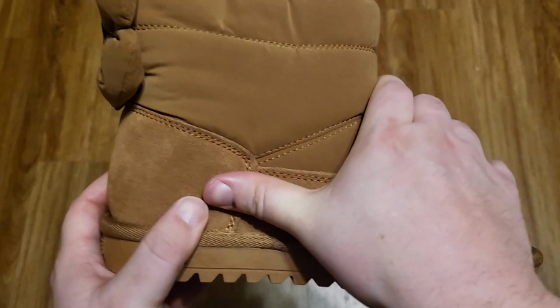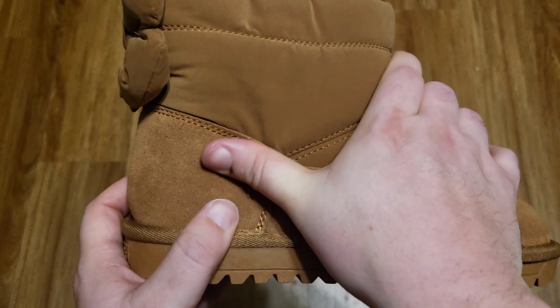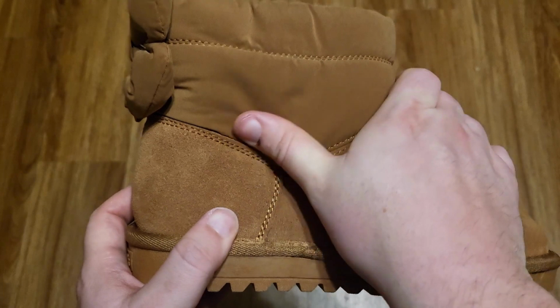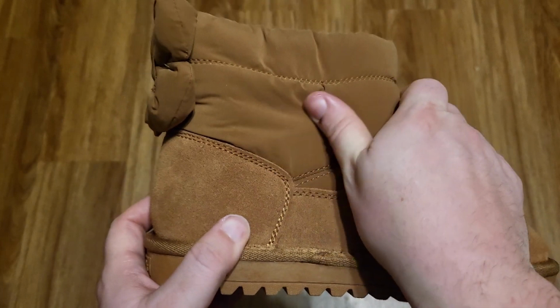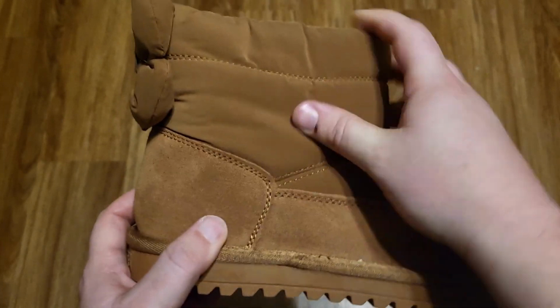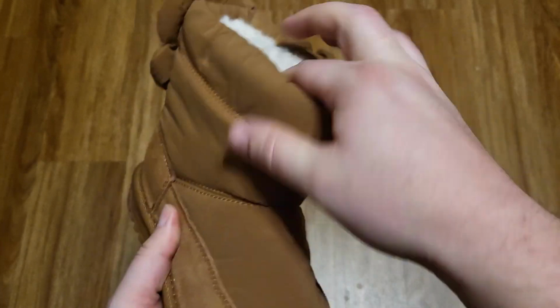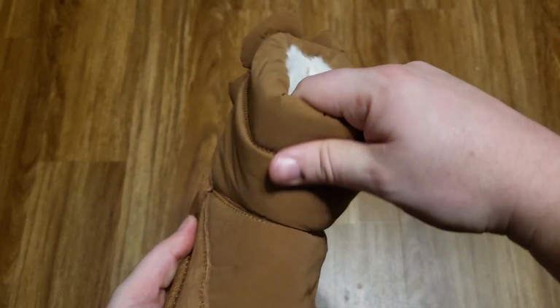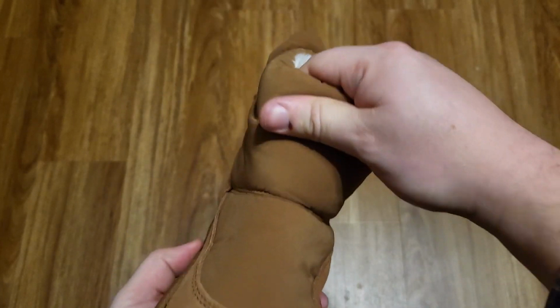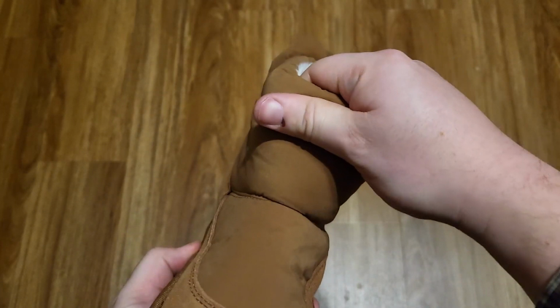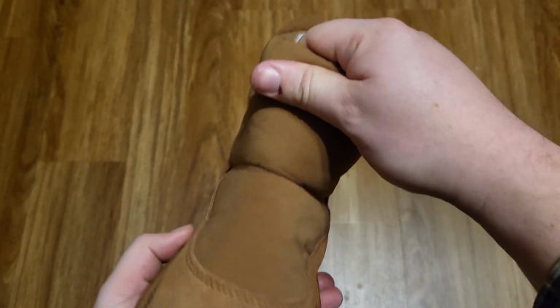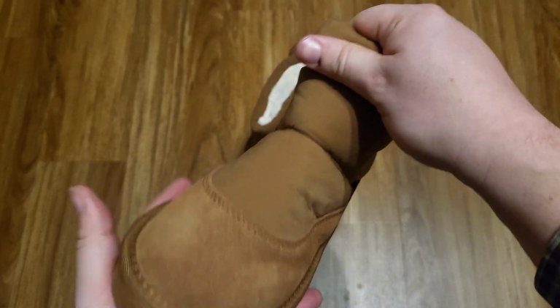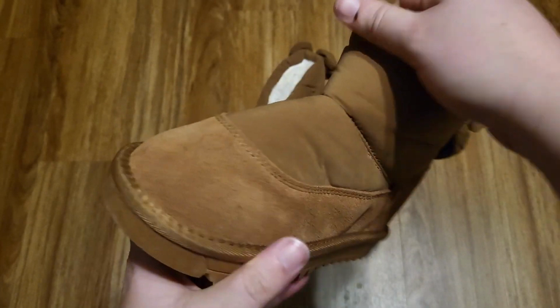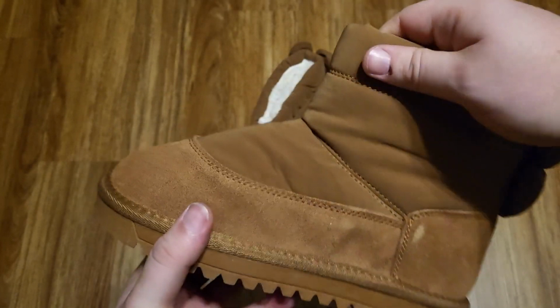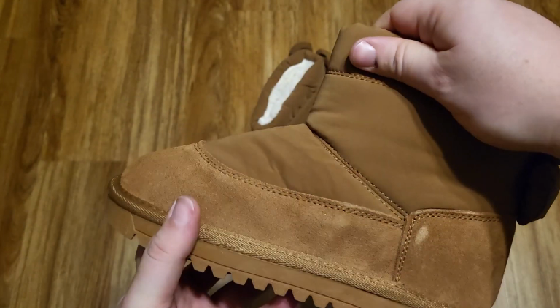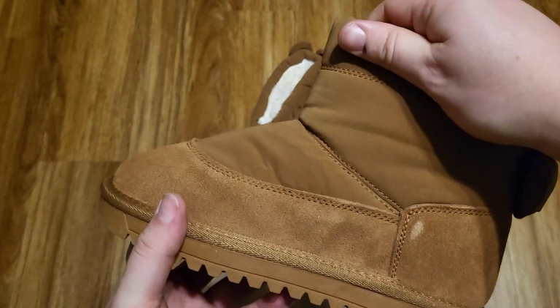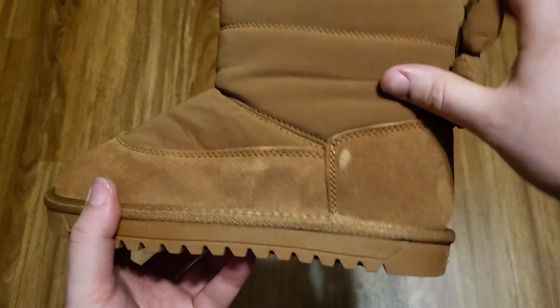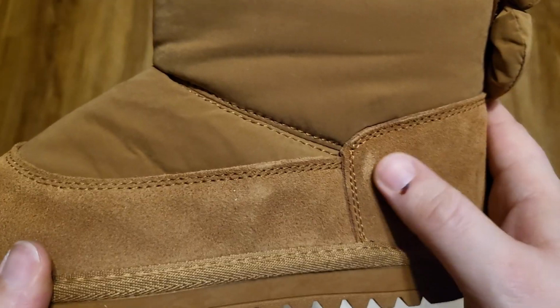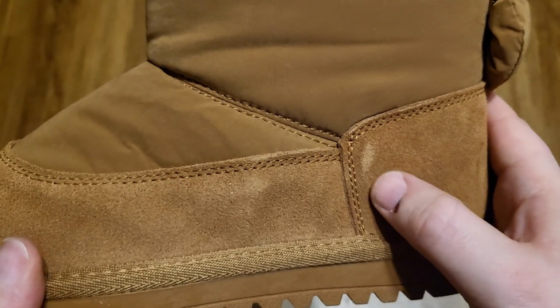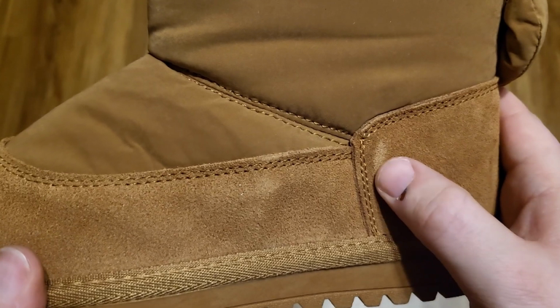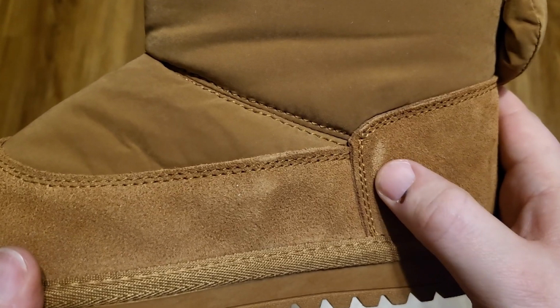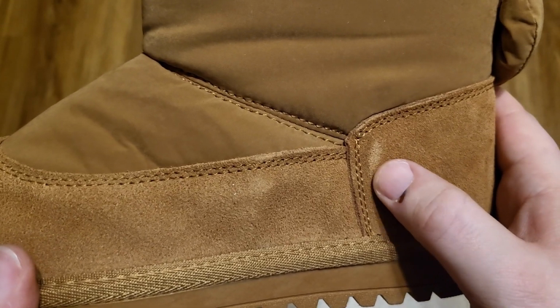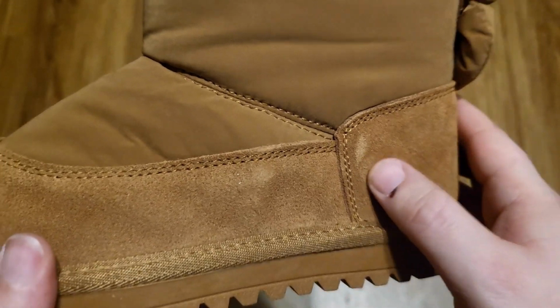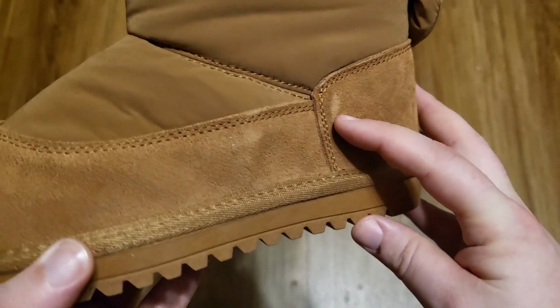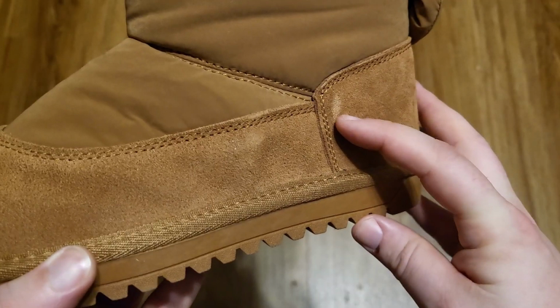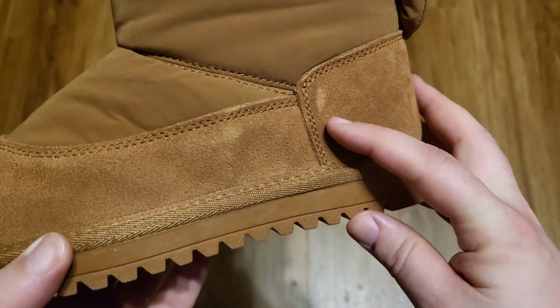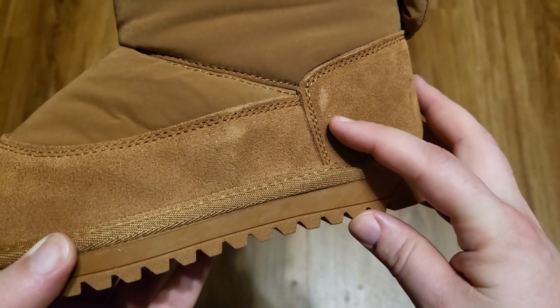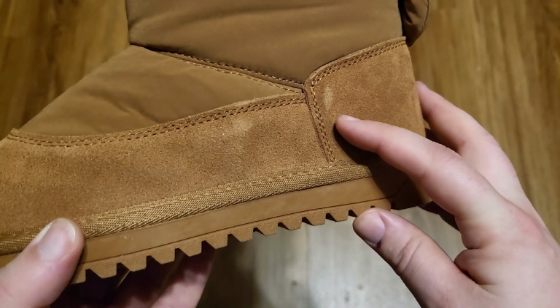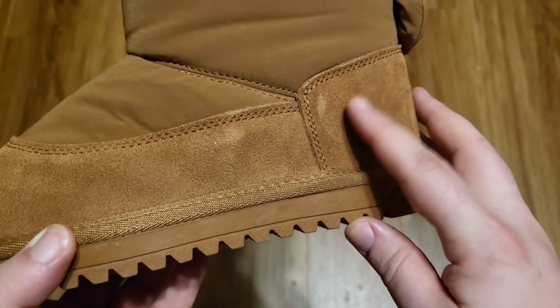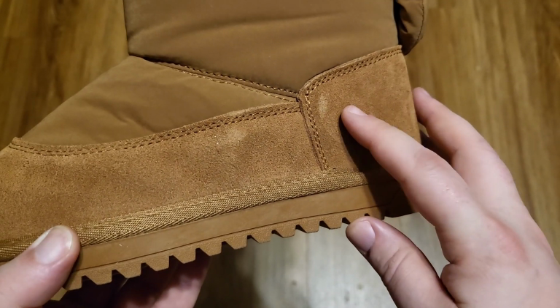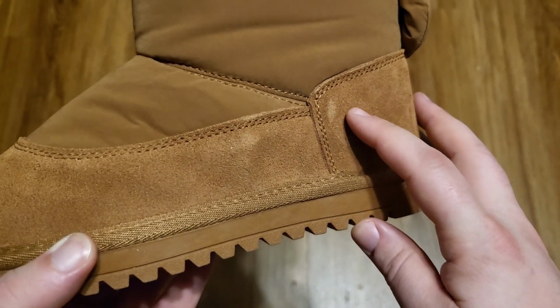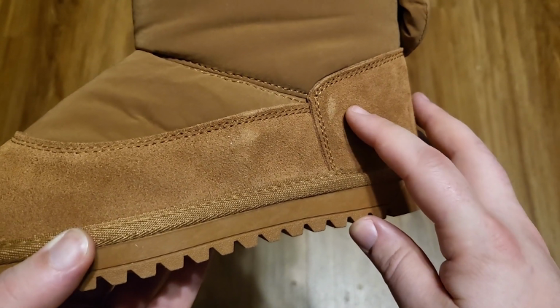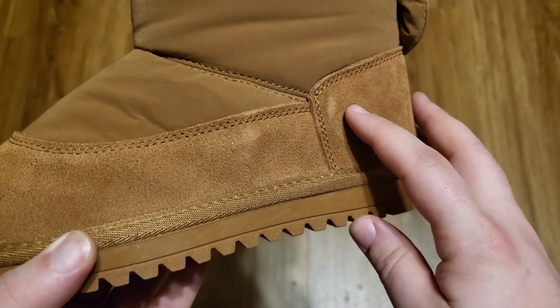They are really soft. I was just really impressed with the style — very simple, very soft. These came with just one really small blemish. The camera exaggerates it quite a bit; in person, I can barely notice it, honestly.